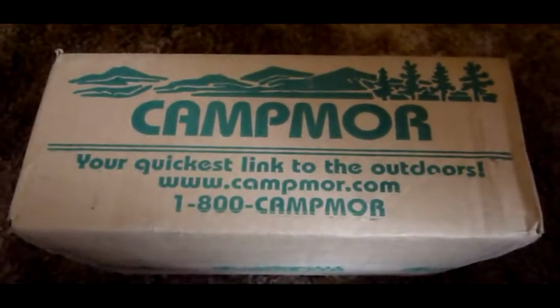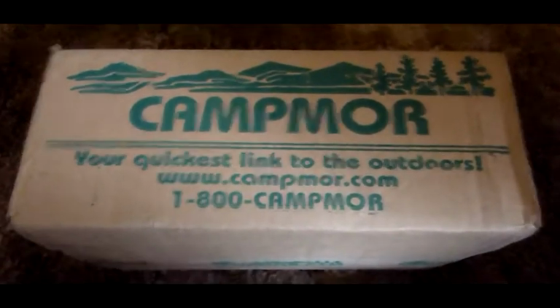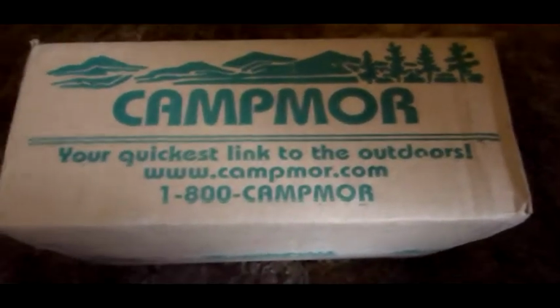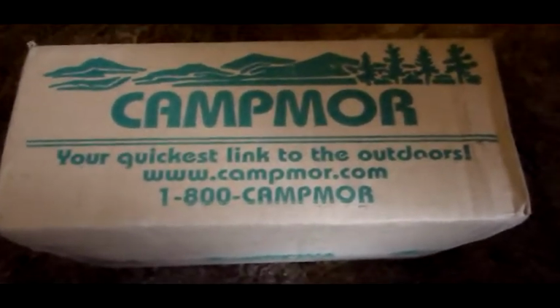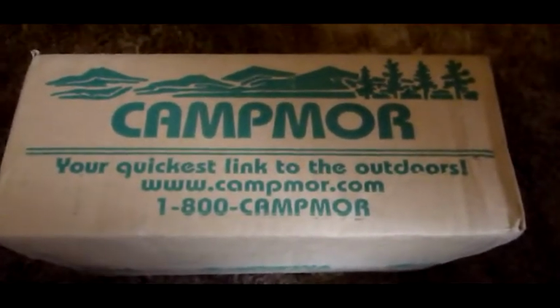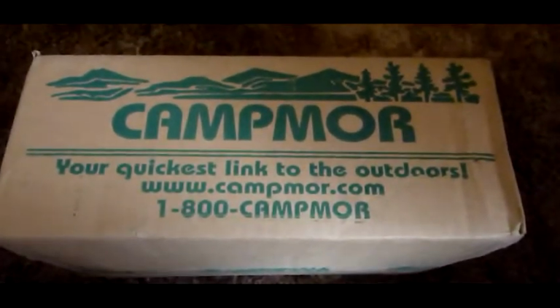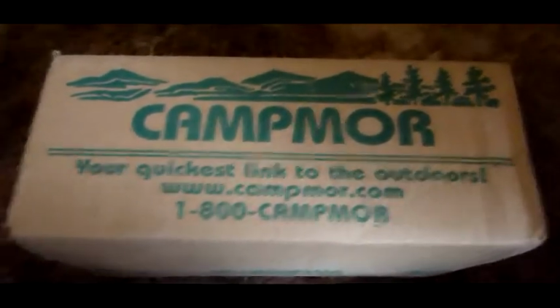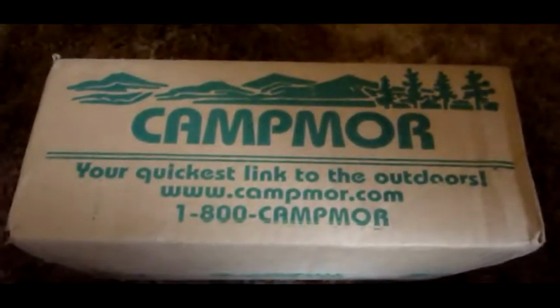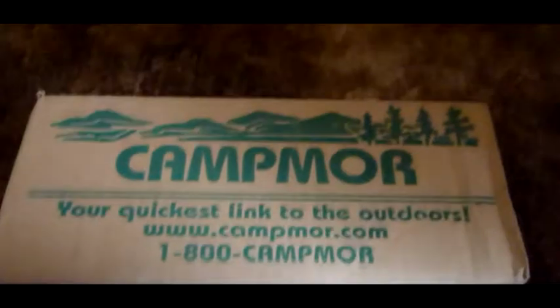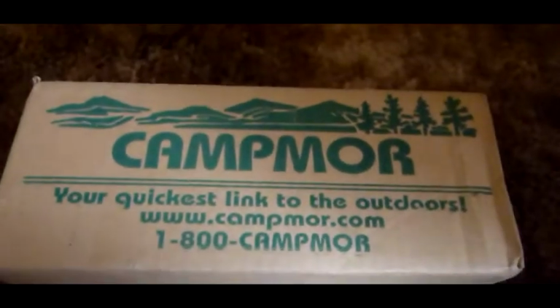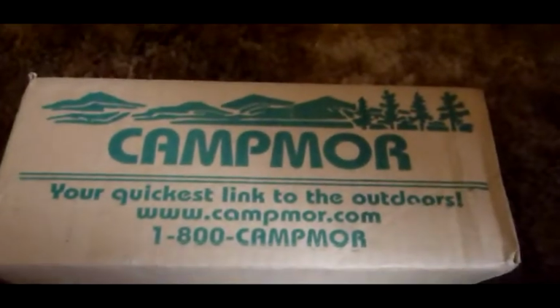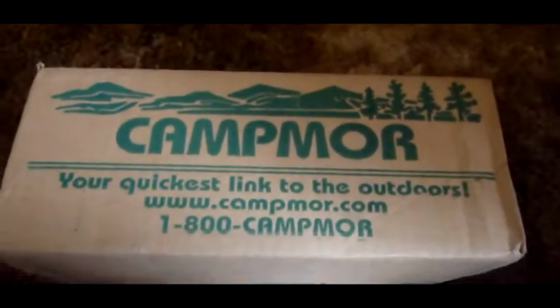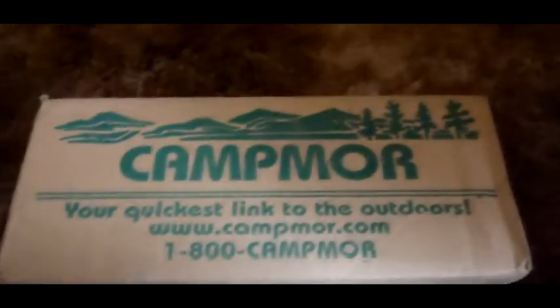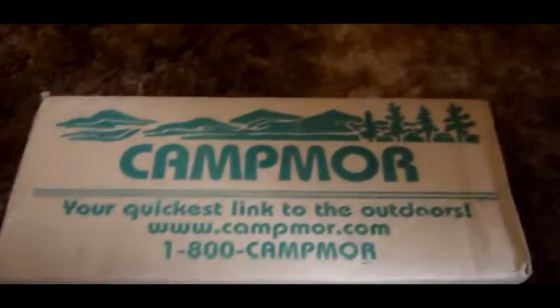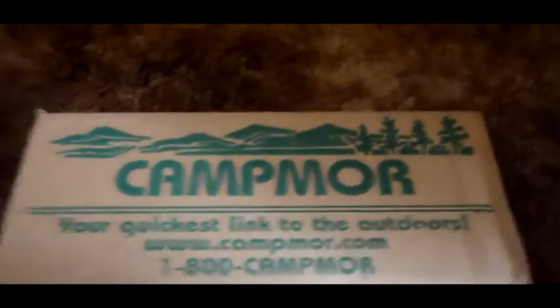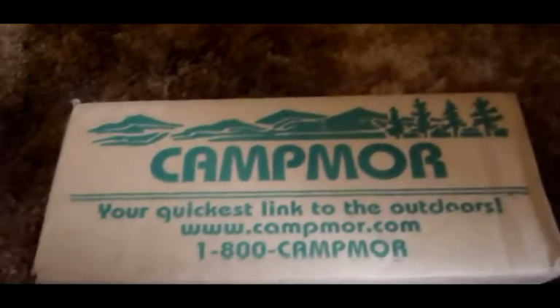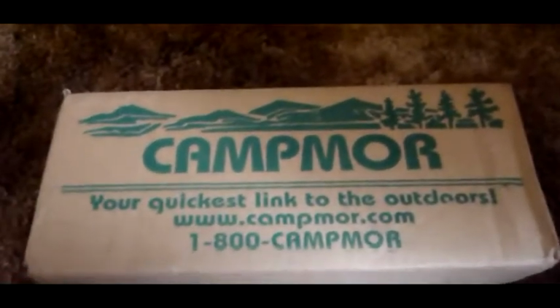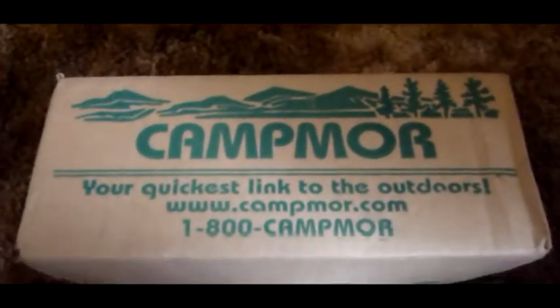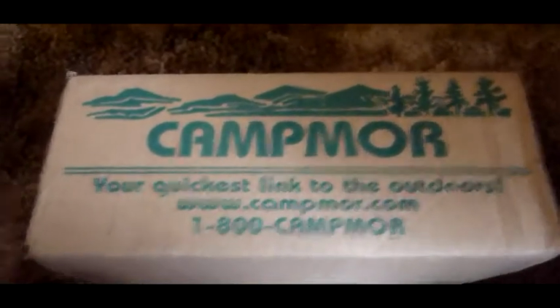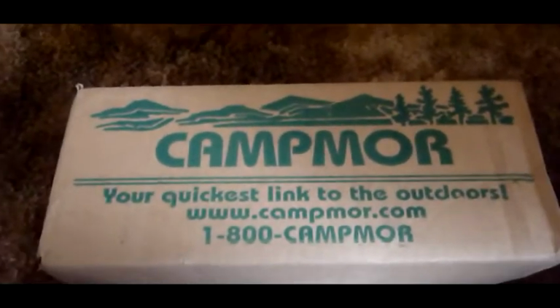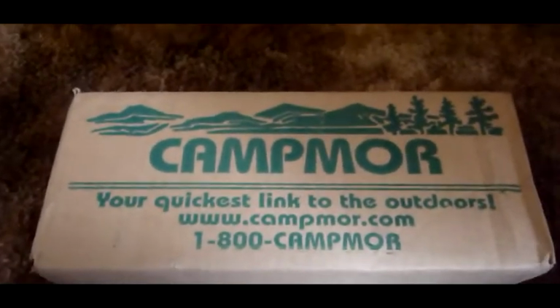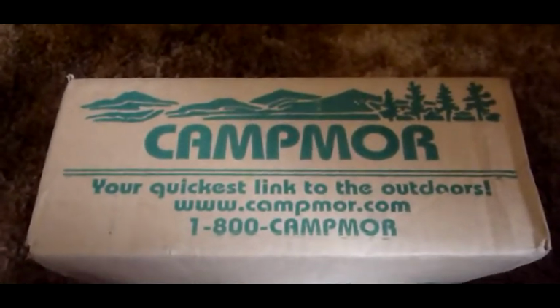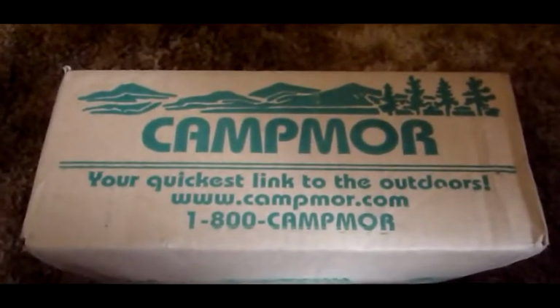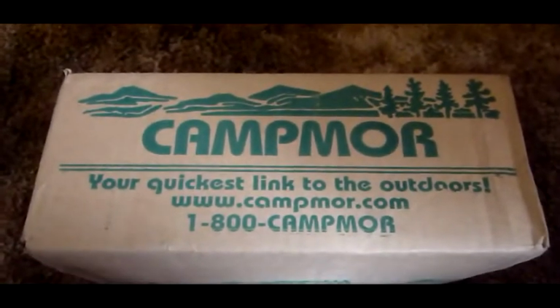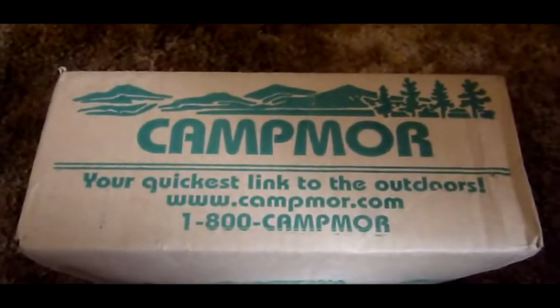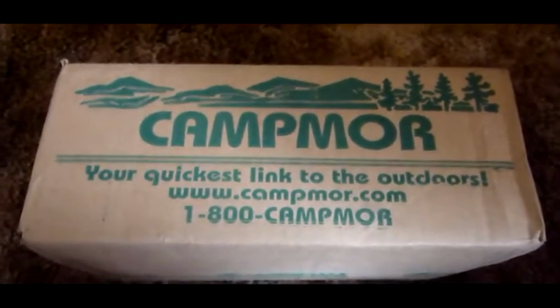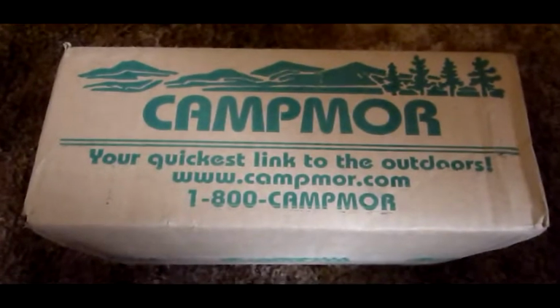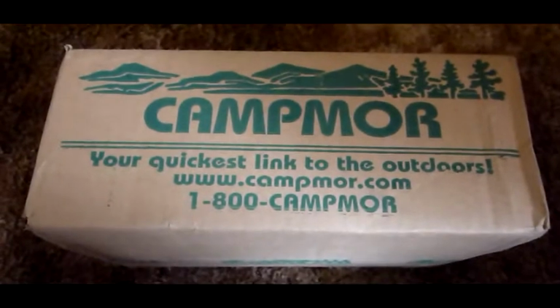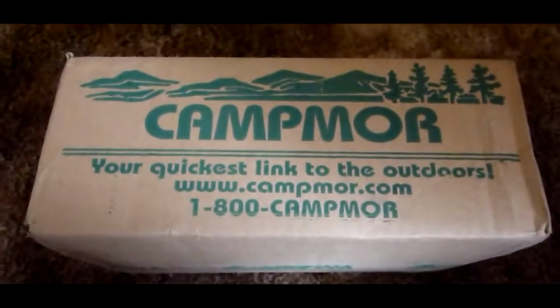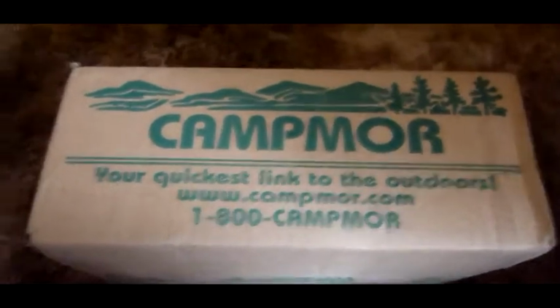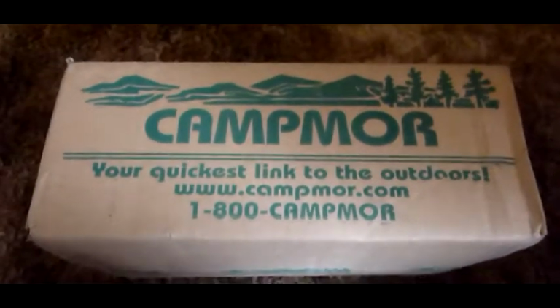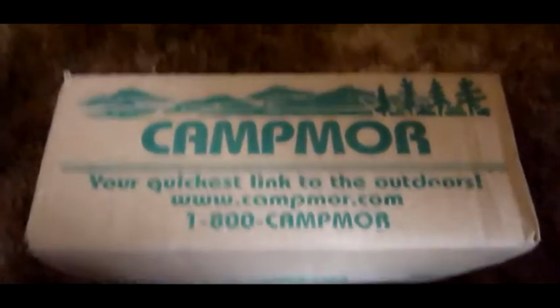This is an unboxing video for a North Face jacket, the Free Mind. A little bit of story behind getting this coat.